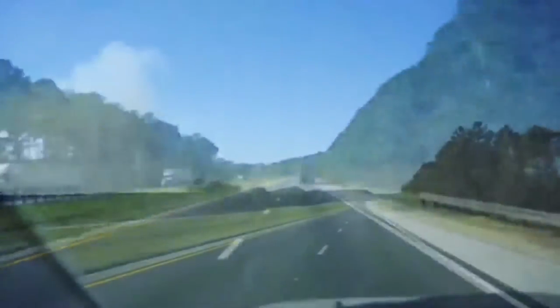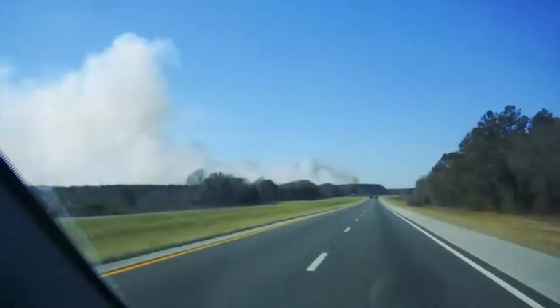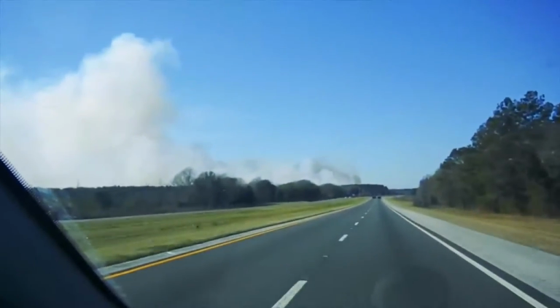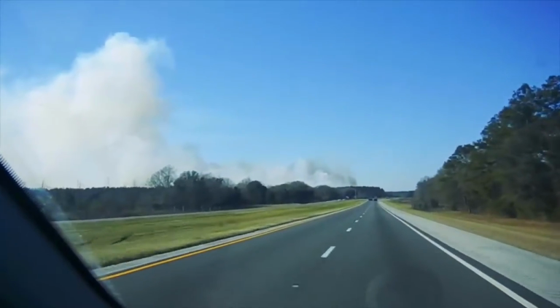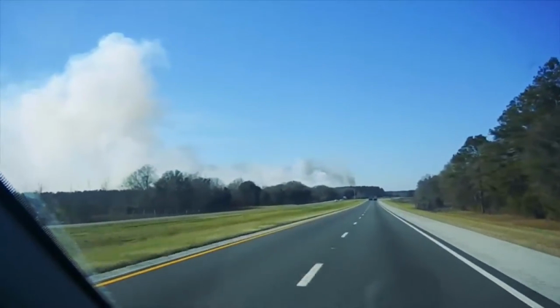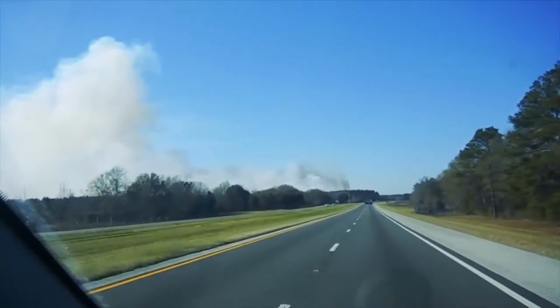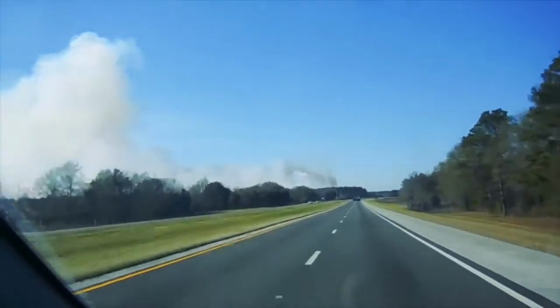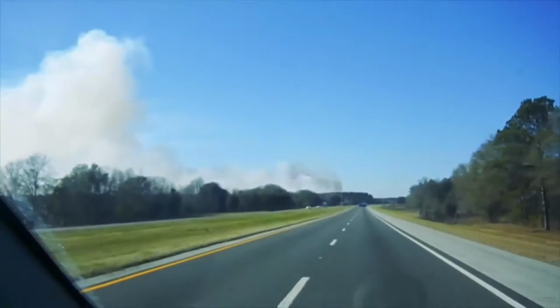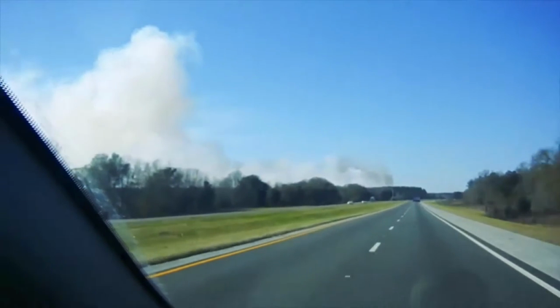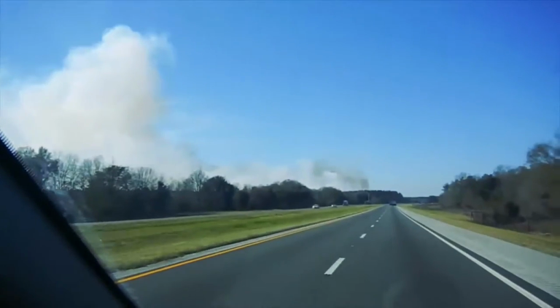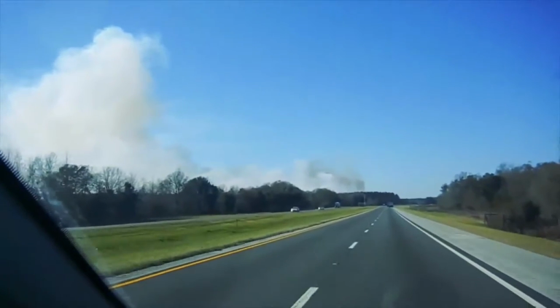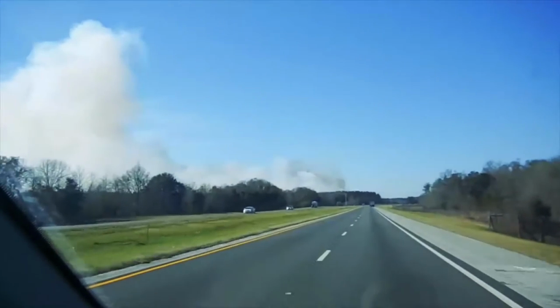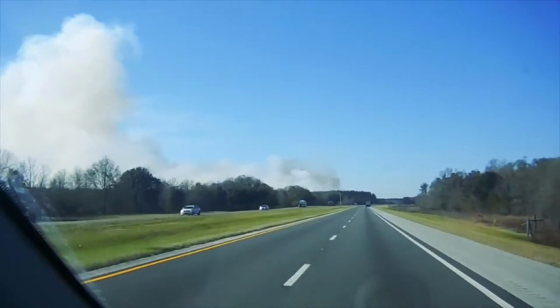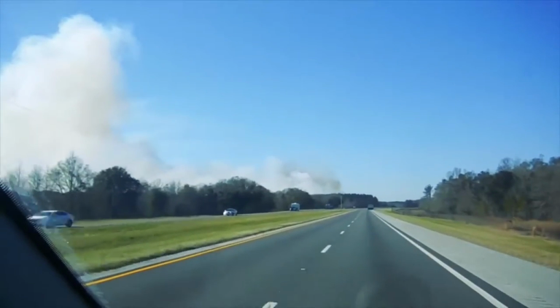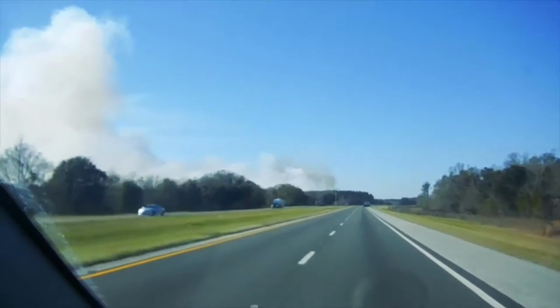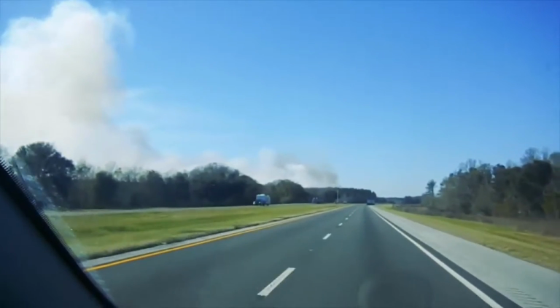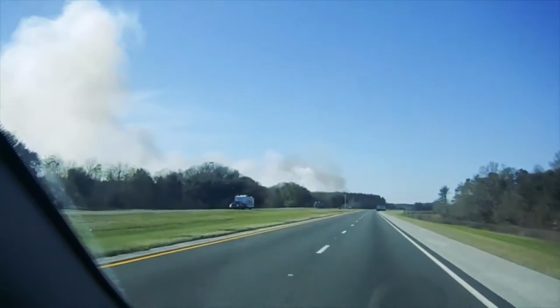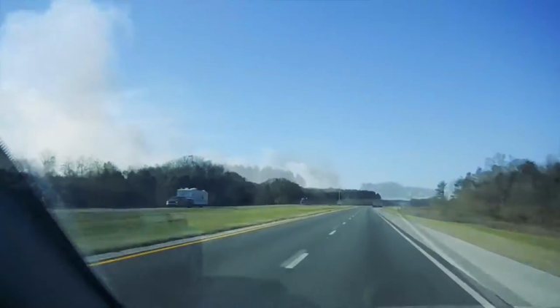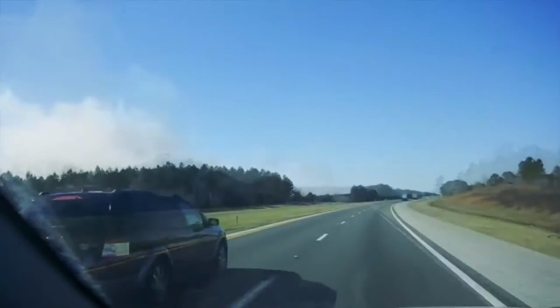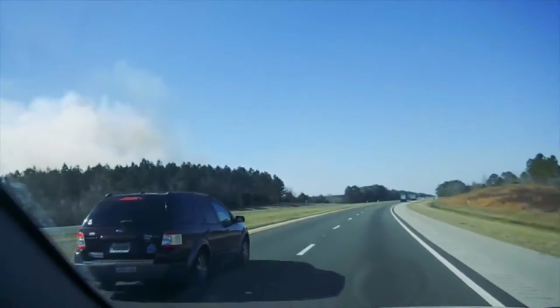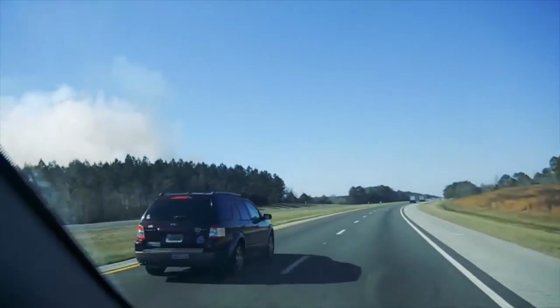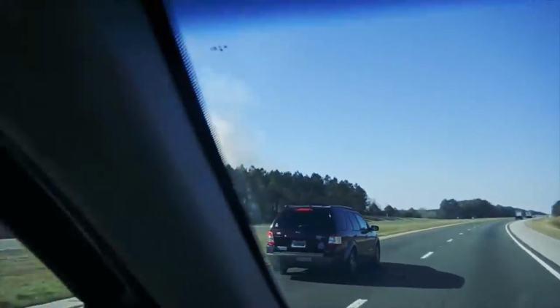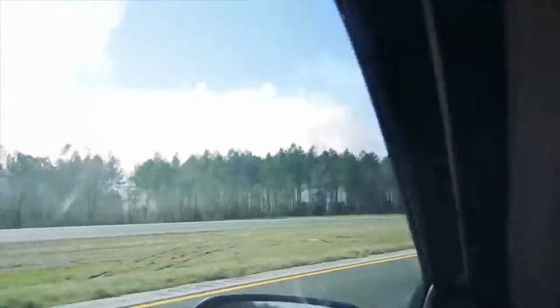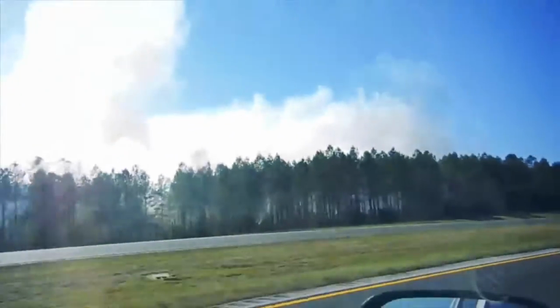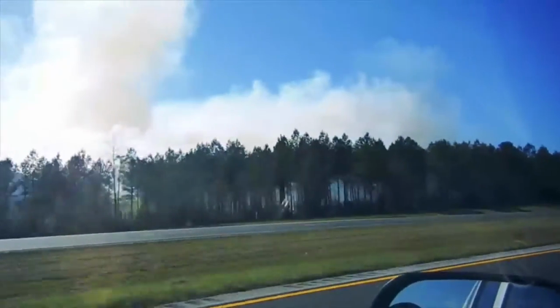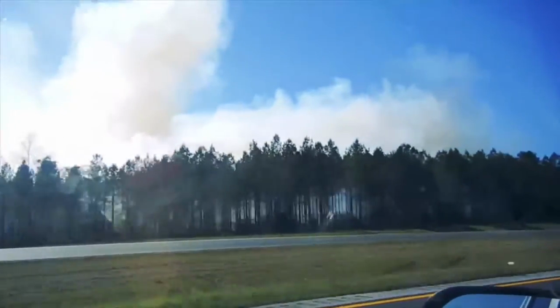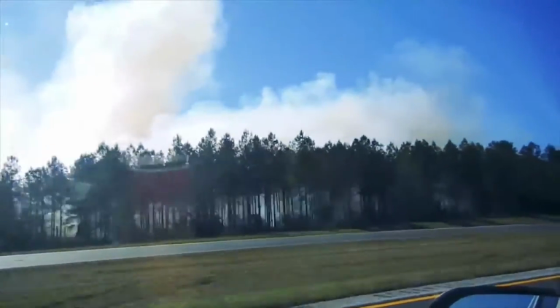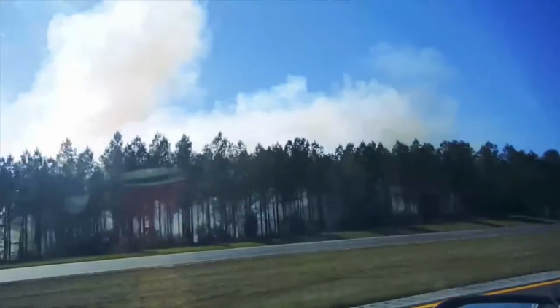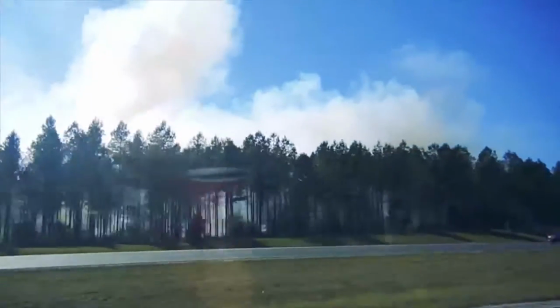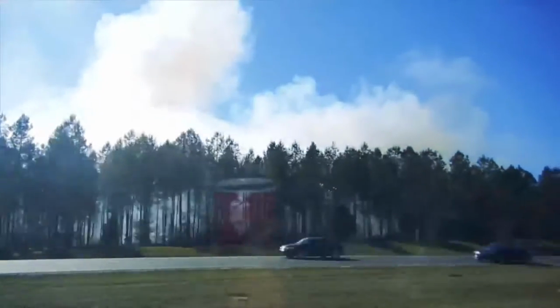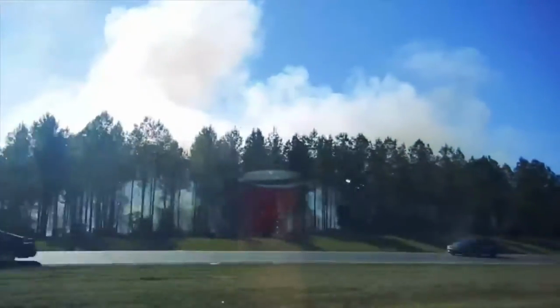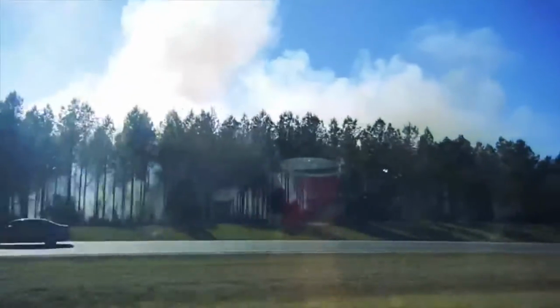We're here at the city — I'm assuming this is a controlled burn. Of course in Florida you never know, could be a forest fire. See what we see as we go by. It's right next to the highway here. Yeah, that looks like a controlled burn.